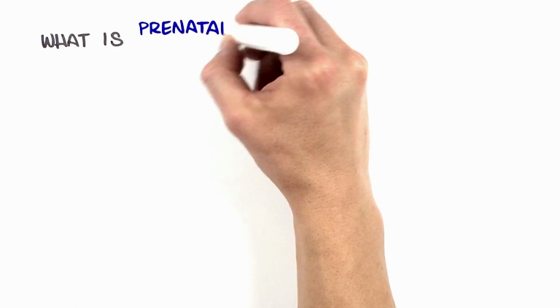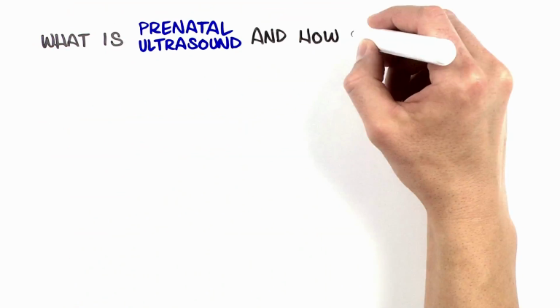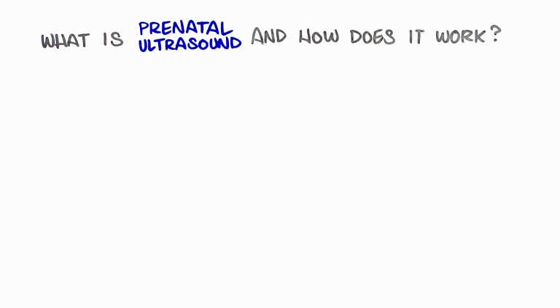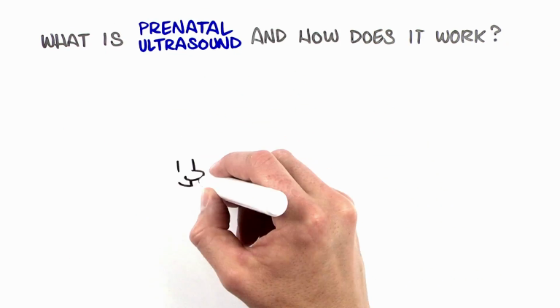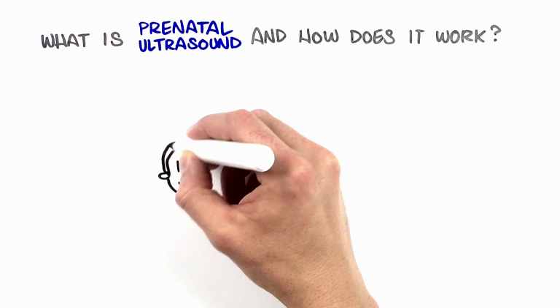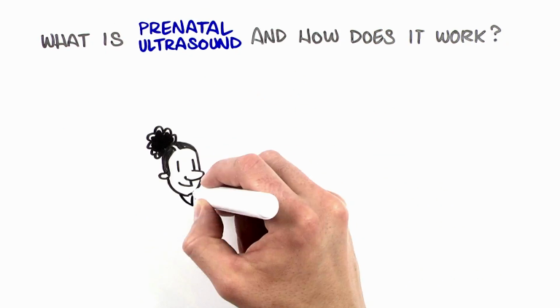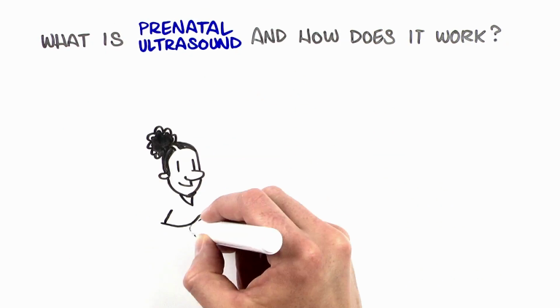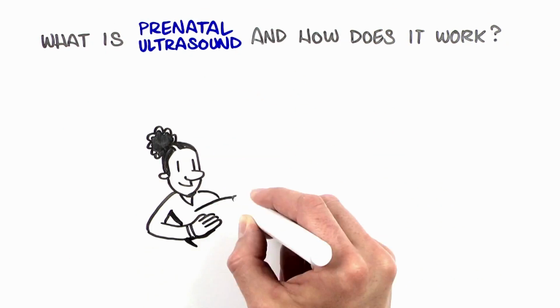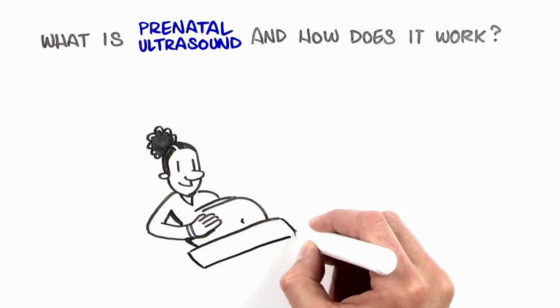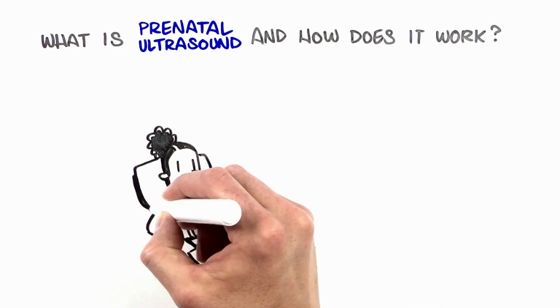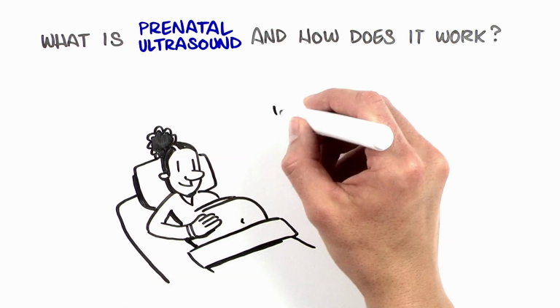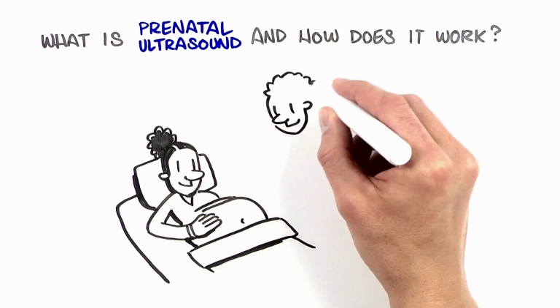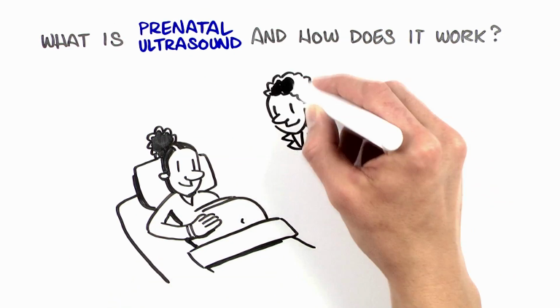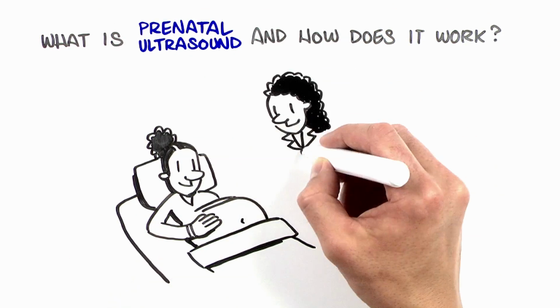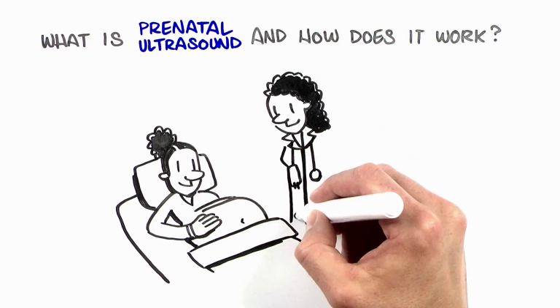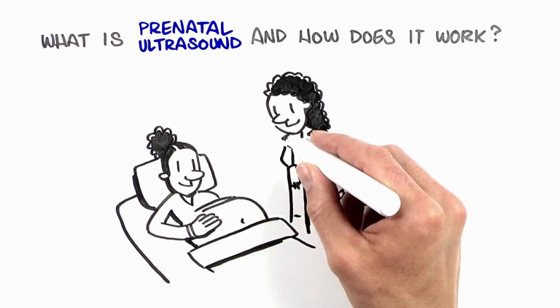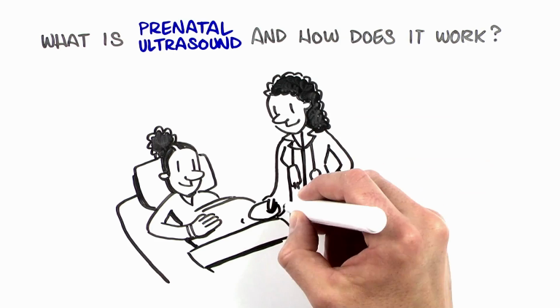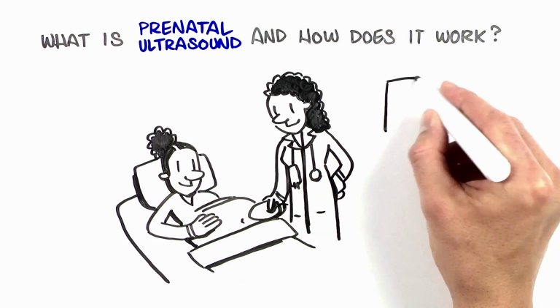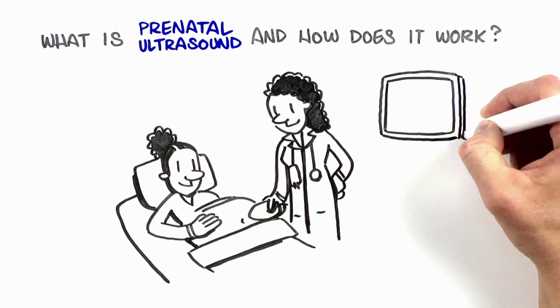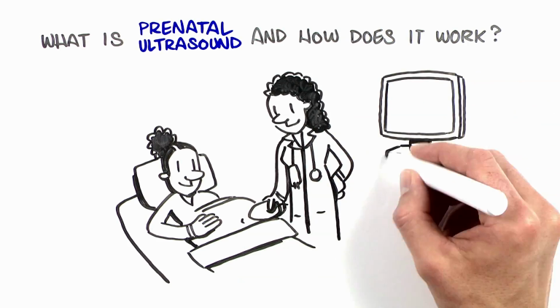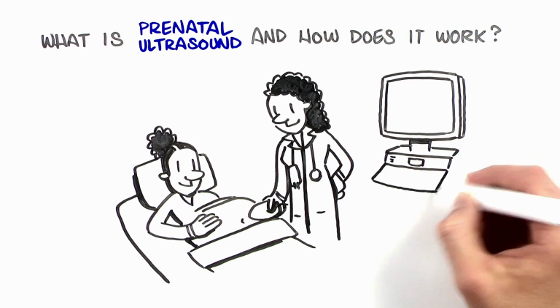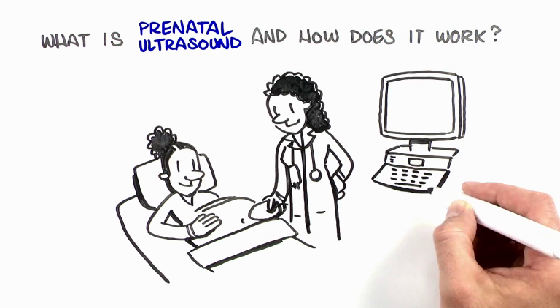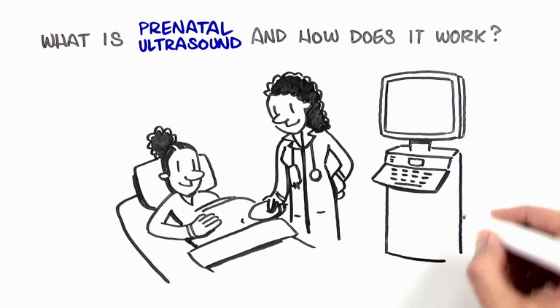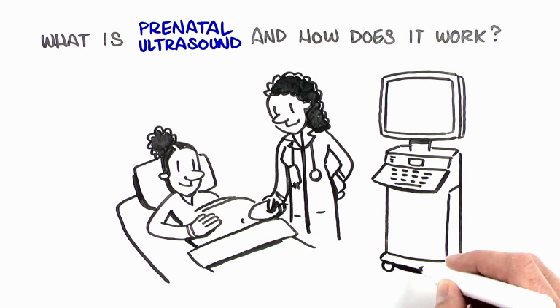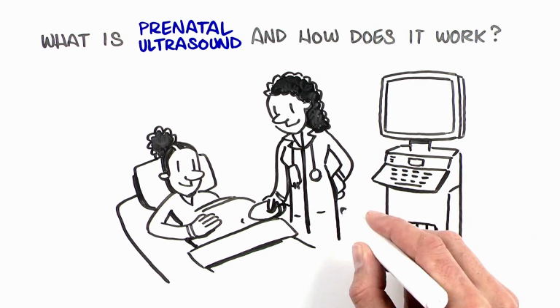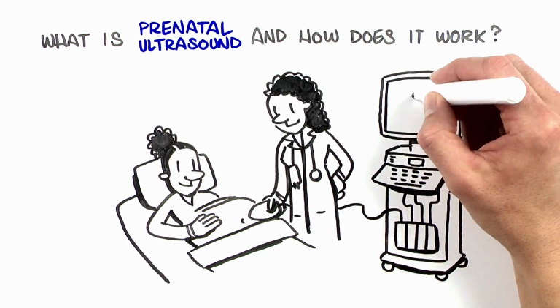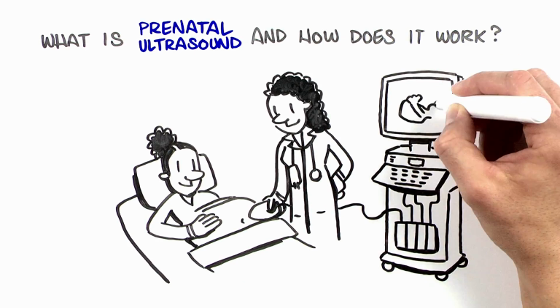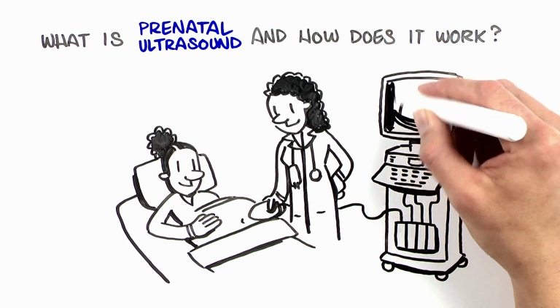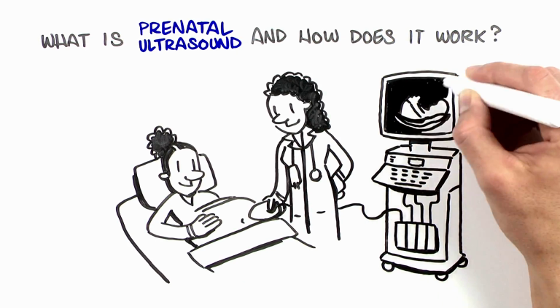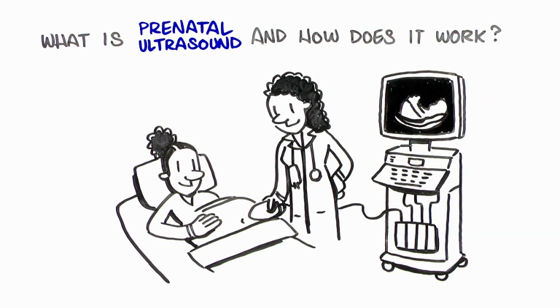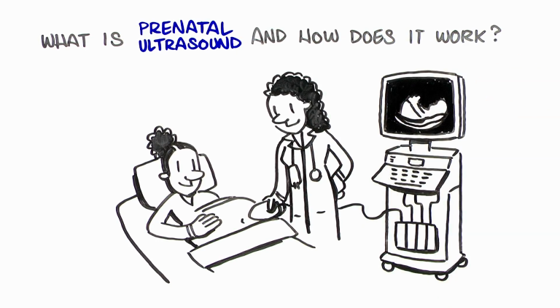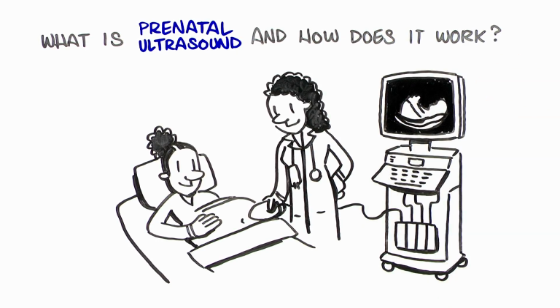Ultrasound, also known as sonogram, is used in pregnancy to examine the developing baby. Ultrasound uses sound waves that reflect off the baby to generate a picture.